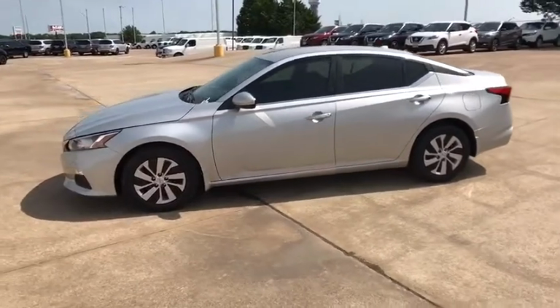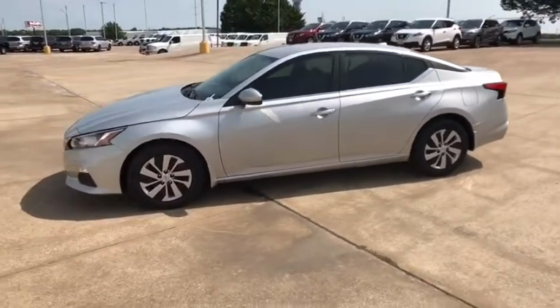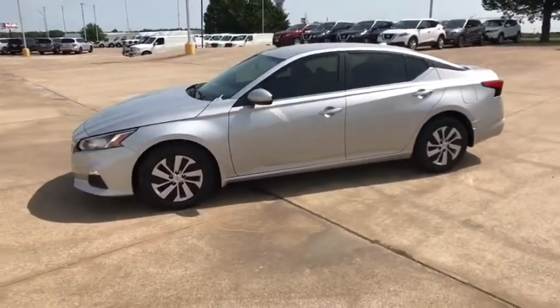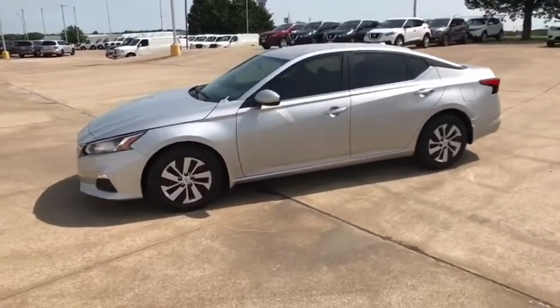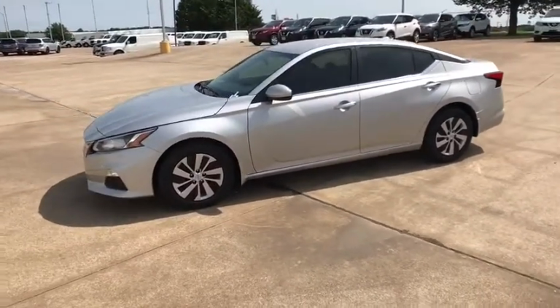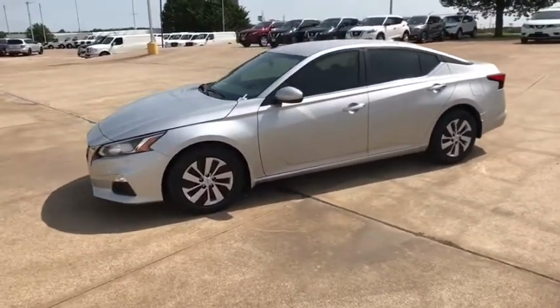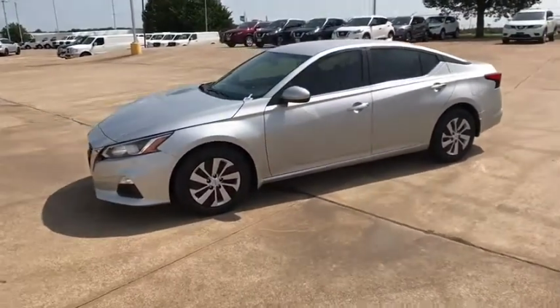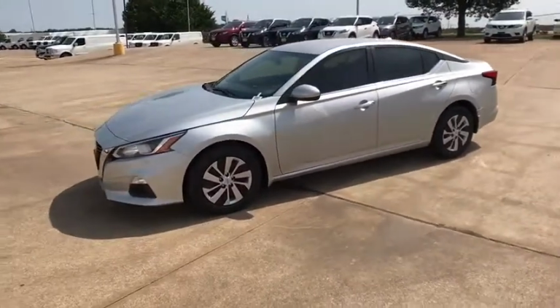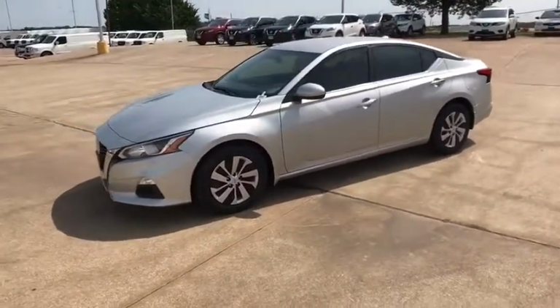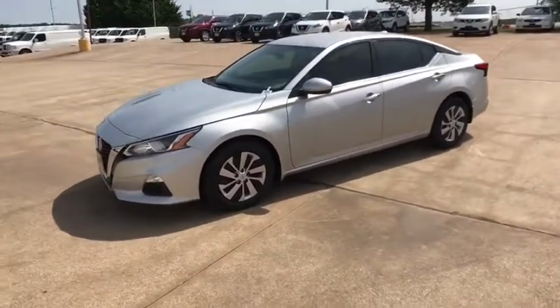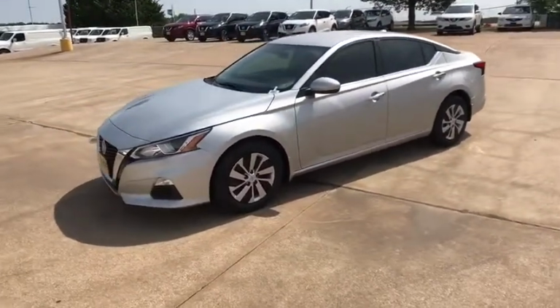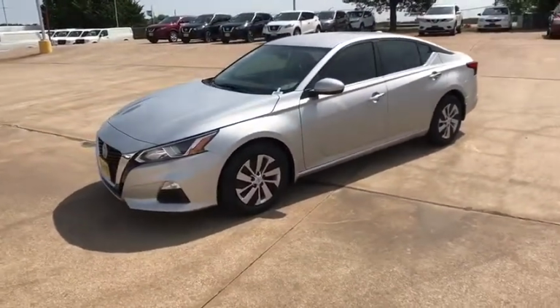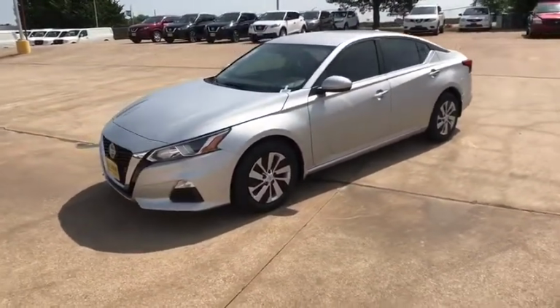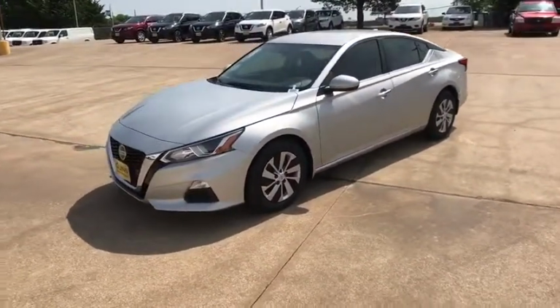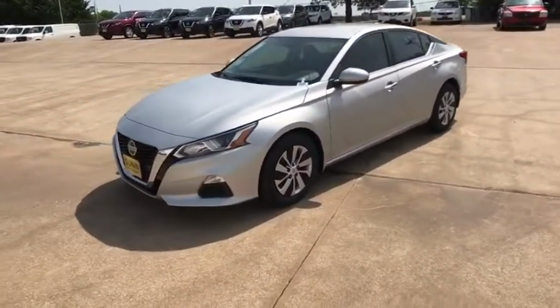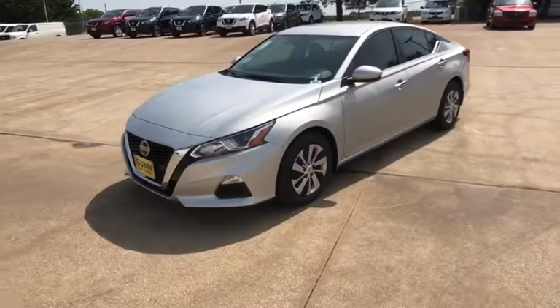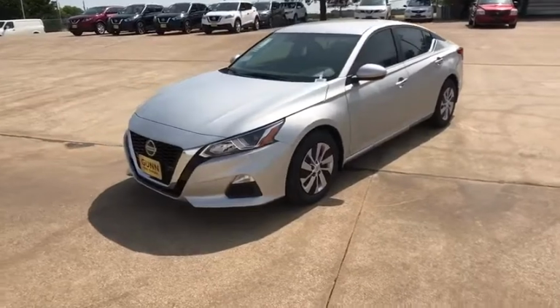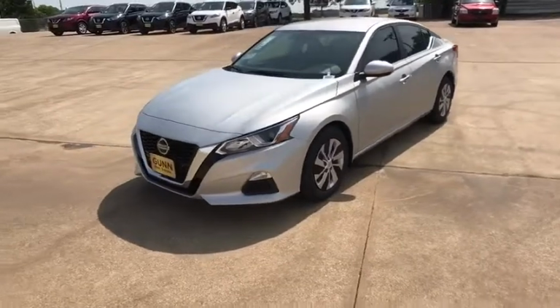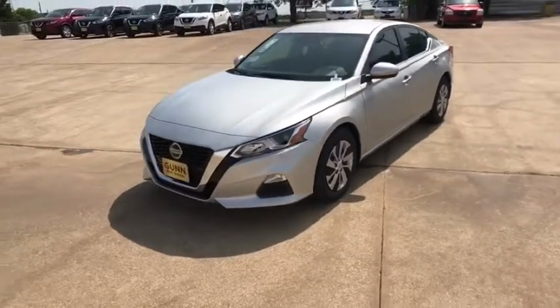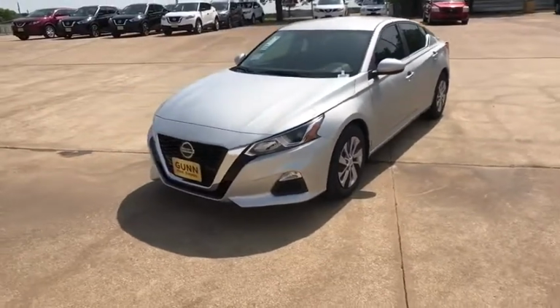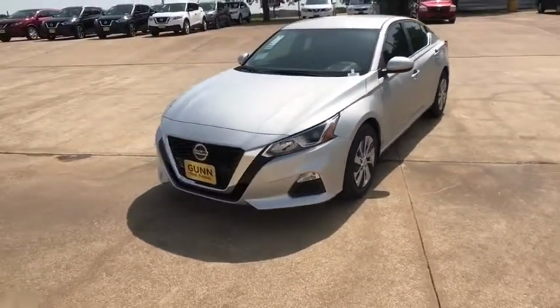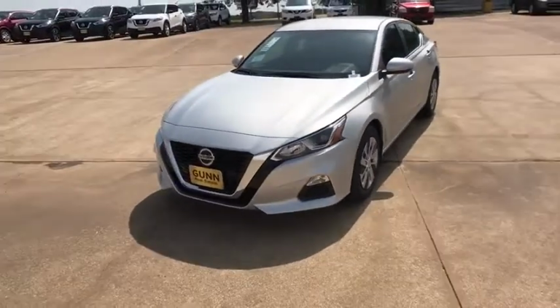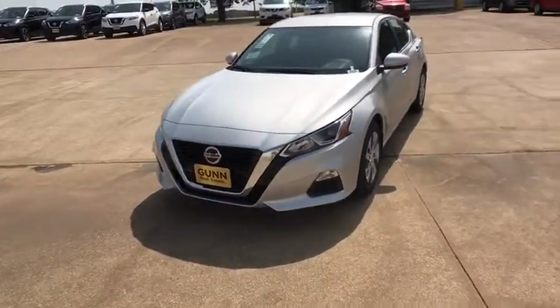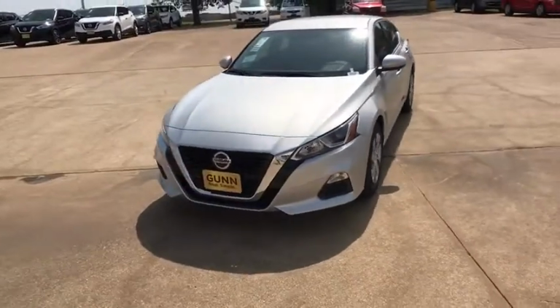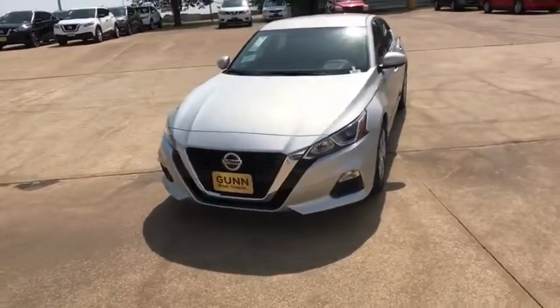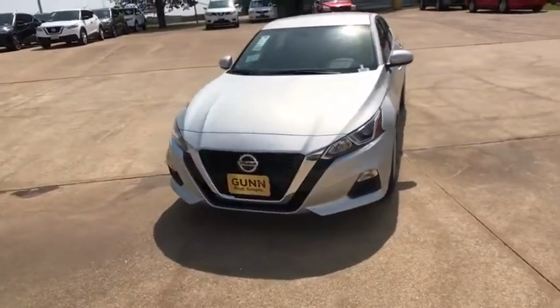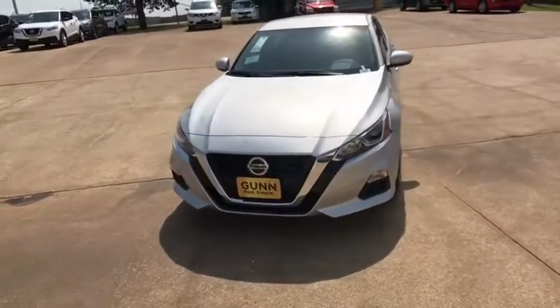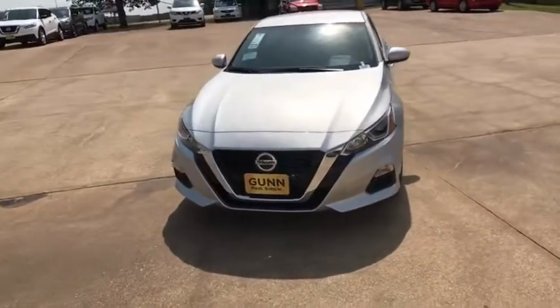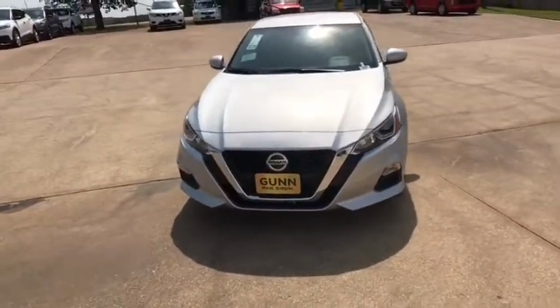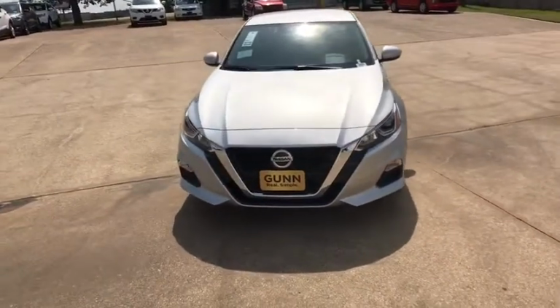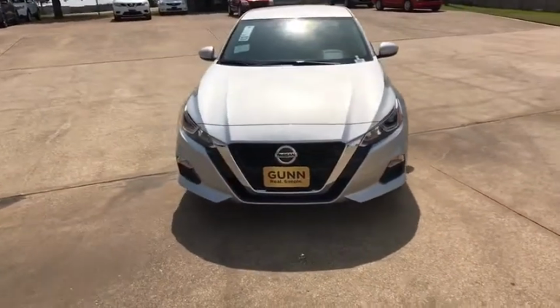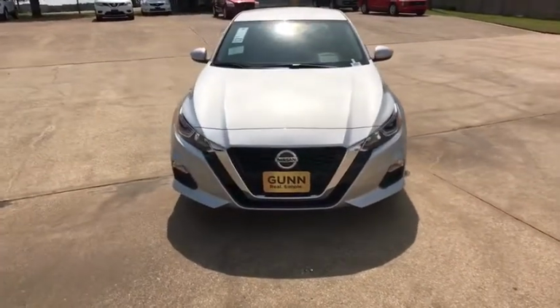Power steering, adjustable steering wheel, cruise control, four-wheel disc brakes, keyless start, rear defrost, AM FM stereo radio, front wheel drive.